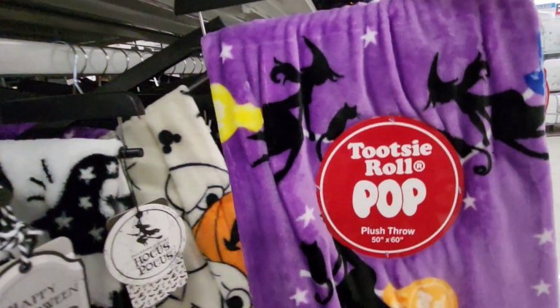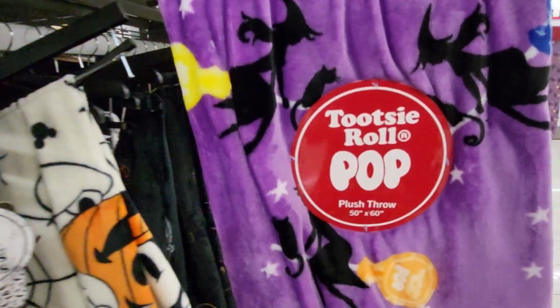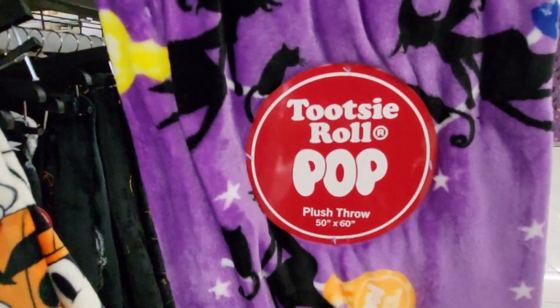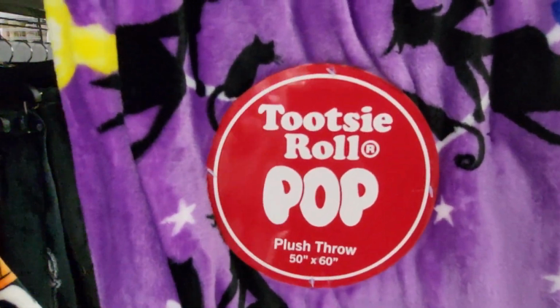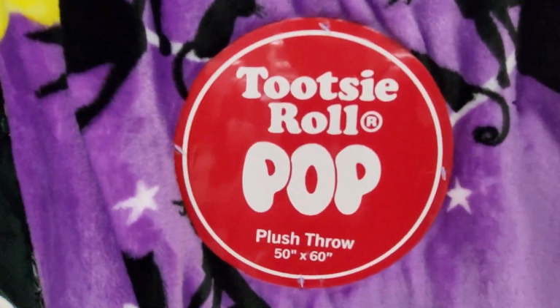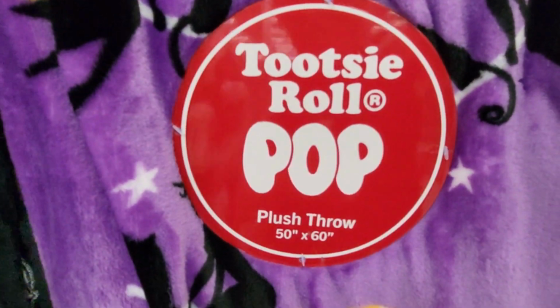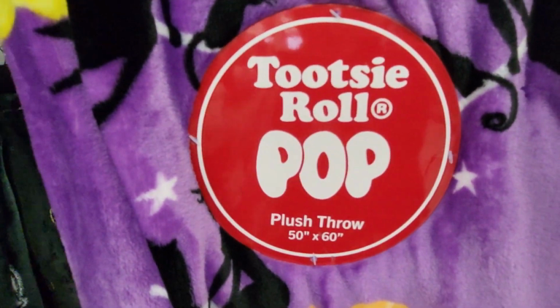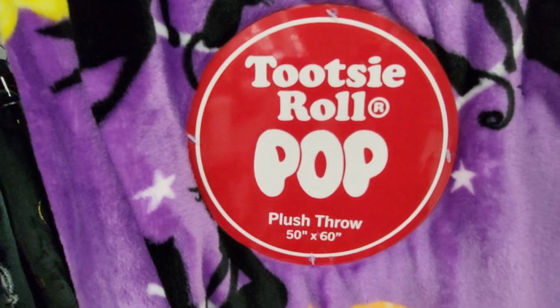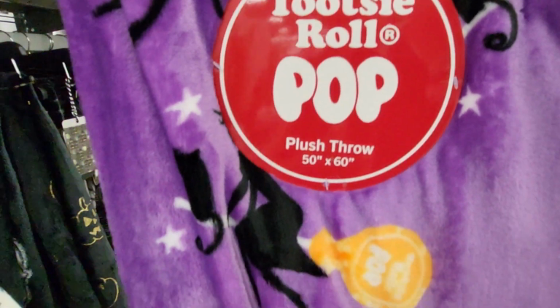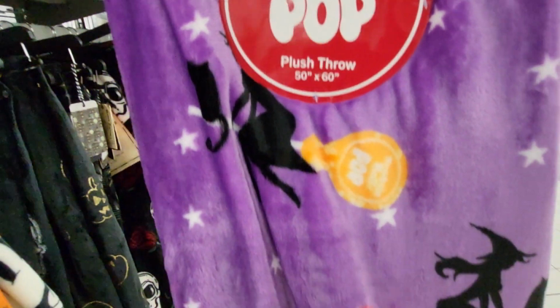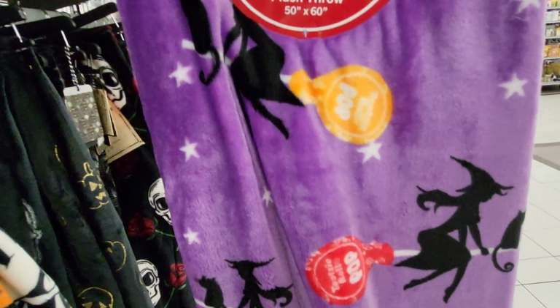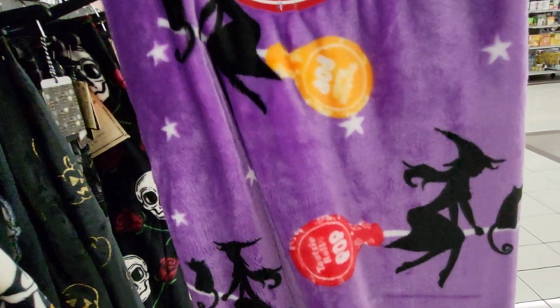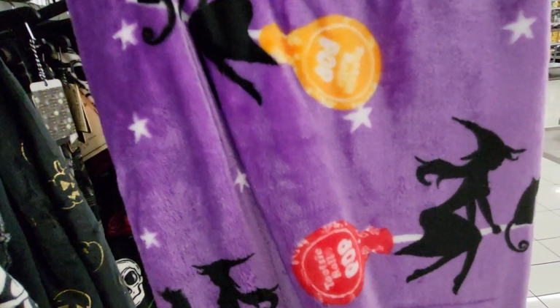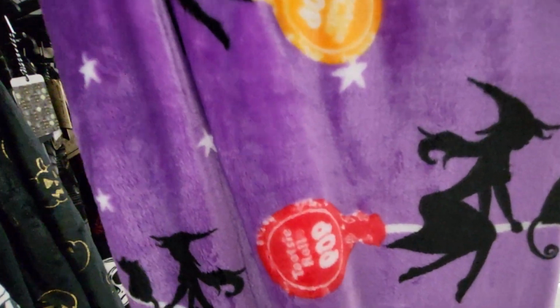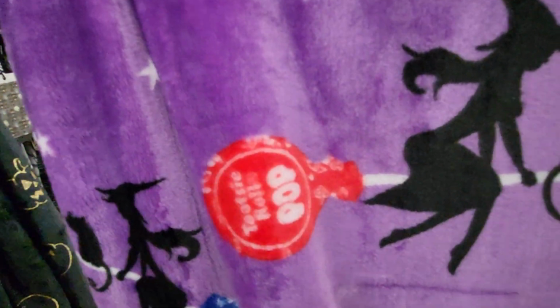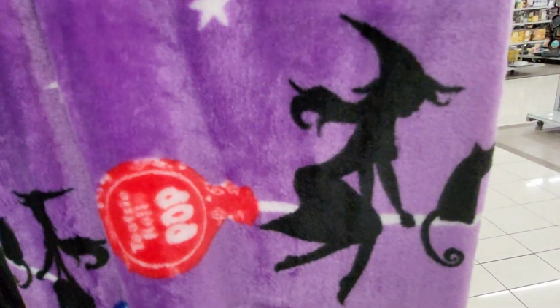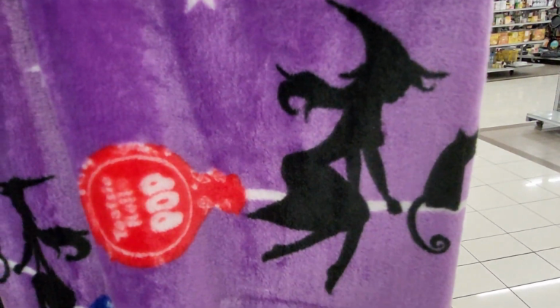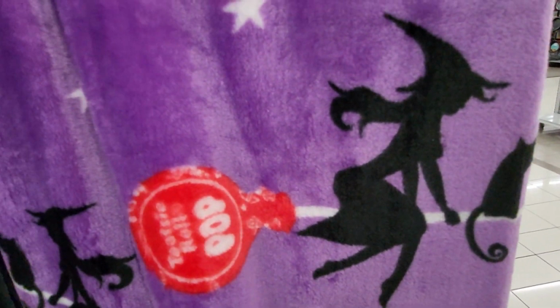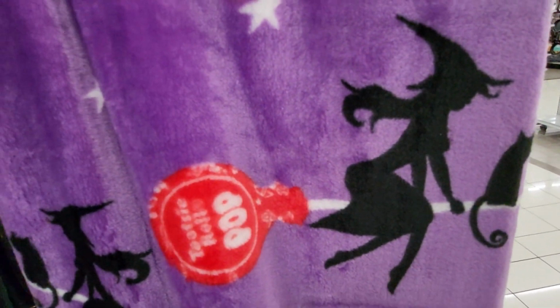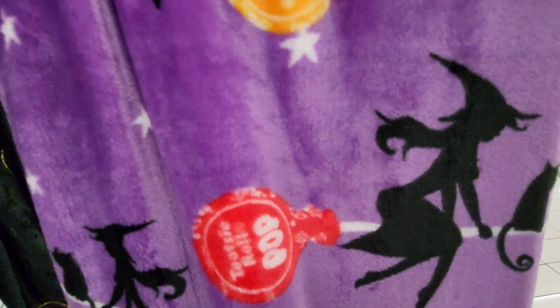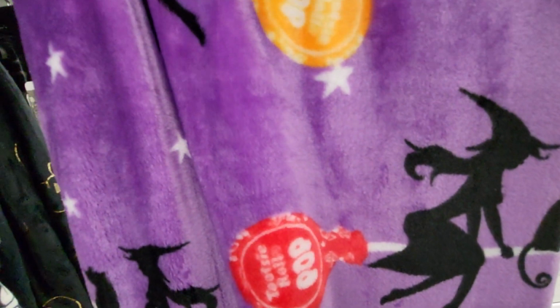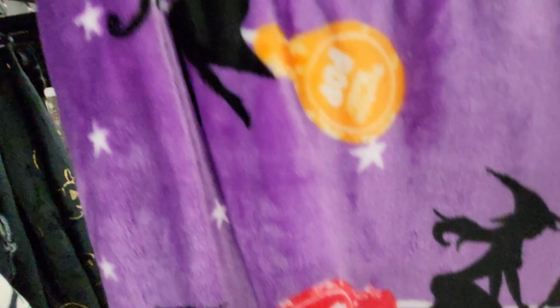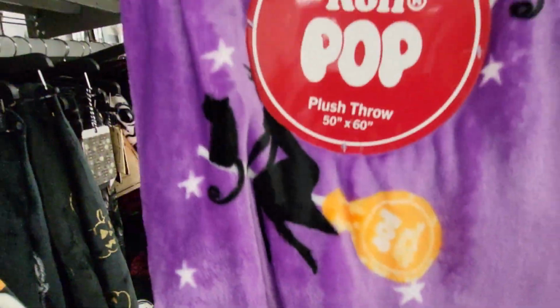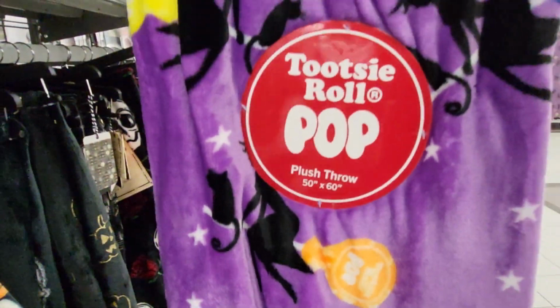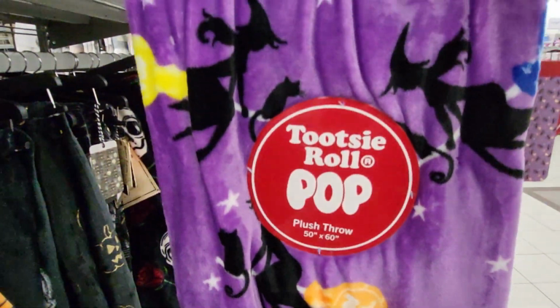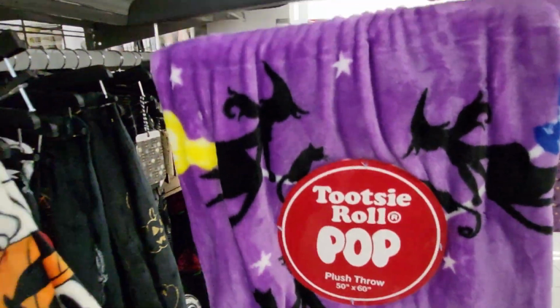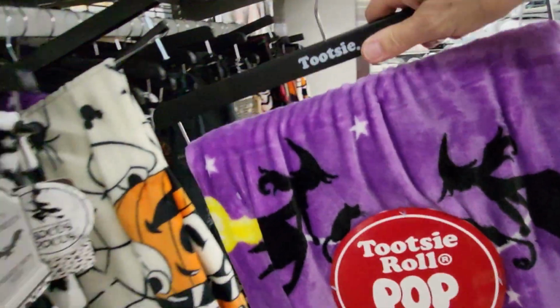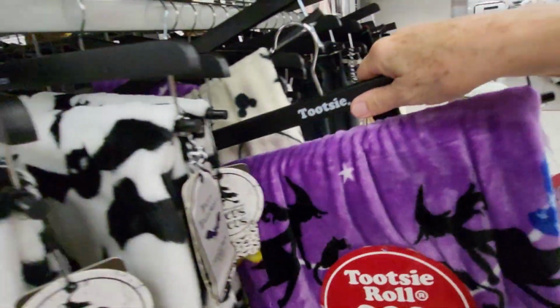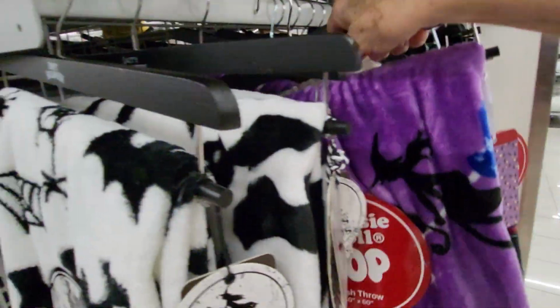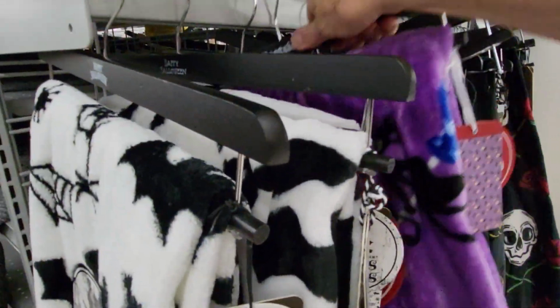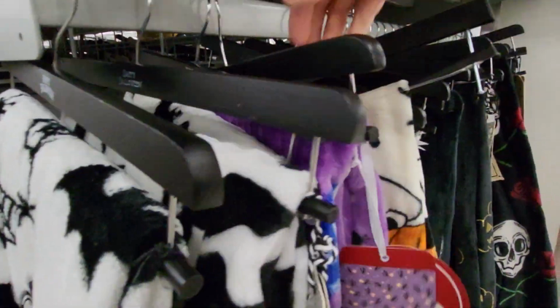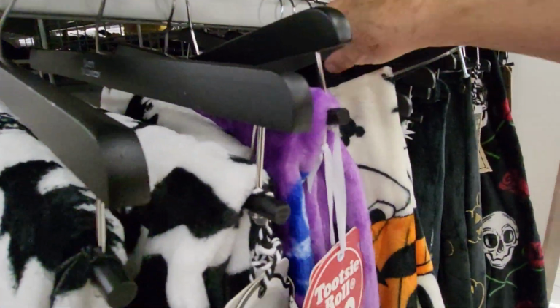Here's the Tootsie Roll Pop Plush Throw. It's Witches Riding Tootsie Rolls. I'll do a short on this one since it's got Tootsie Rolls on it.